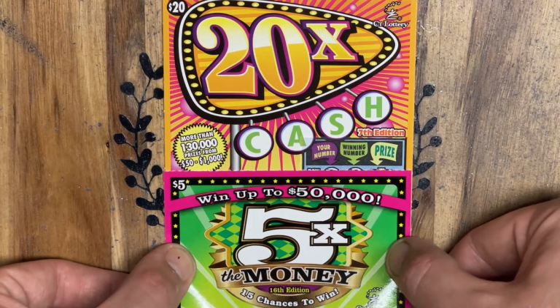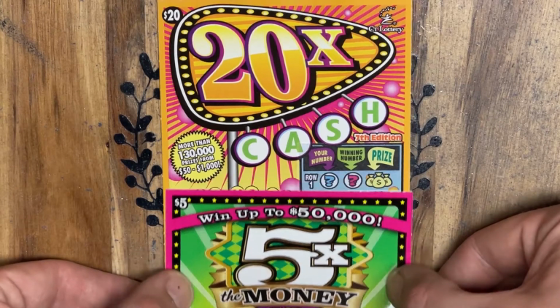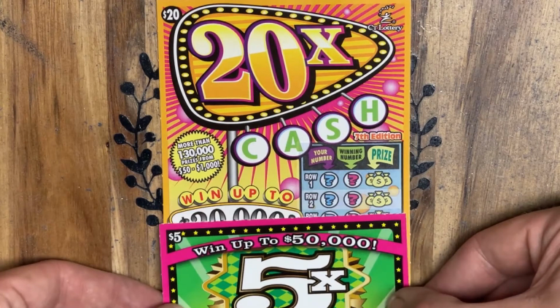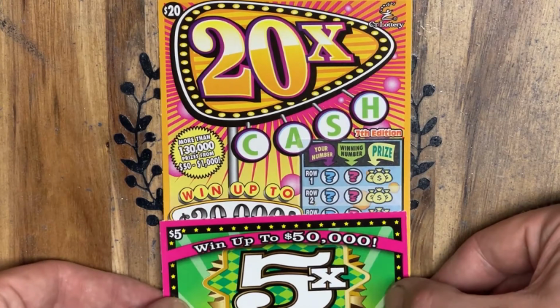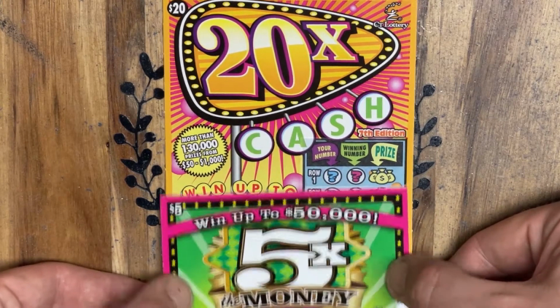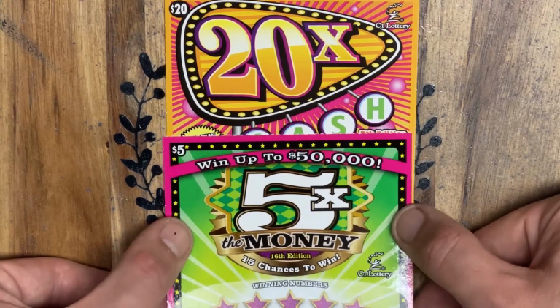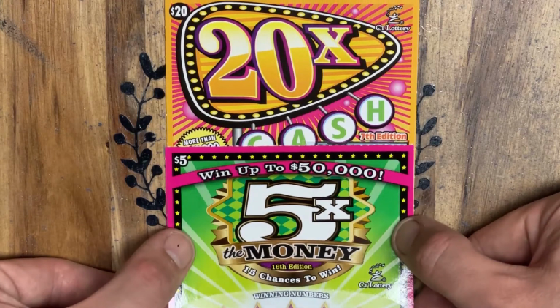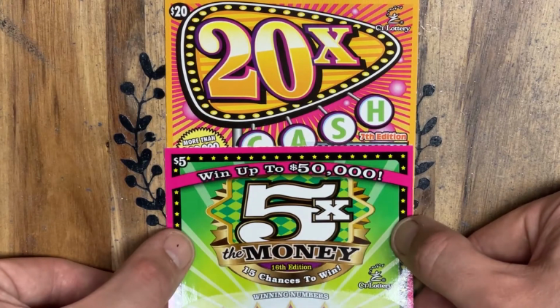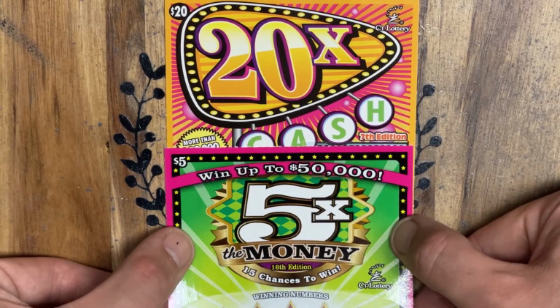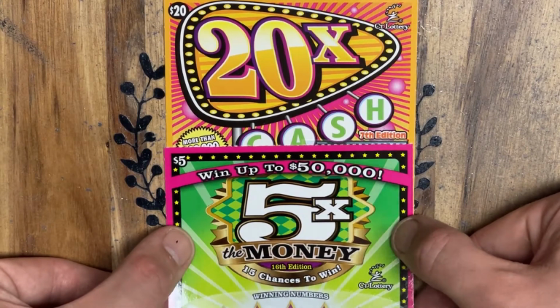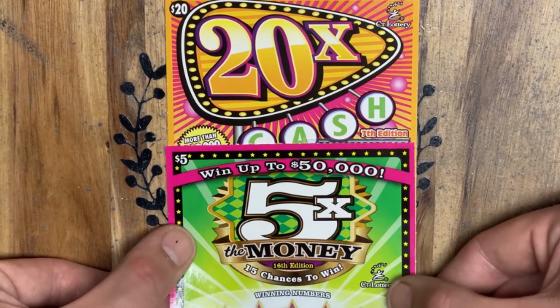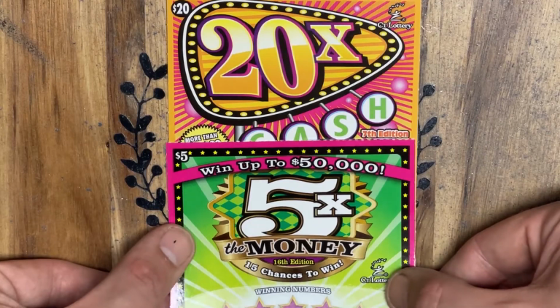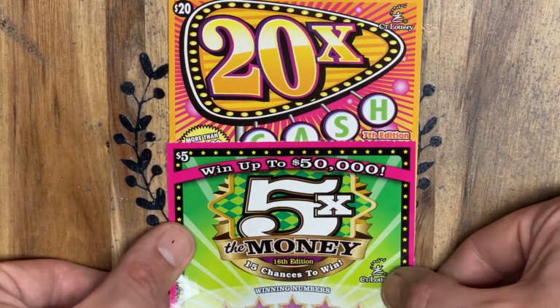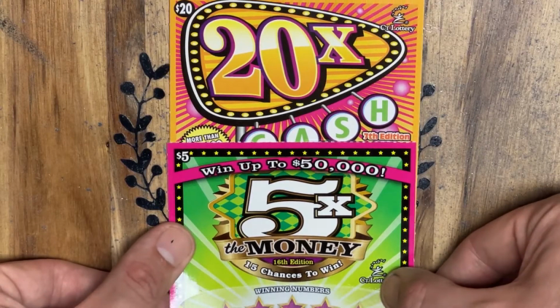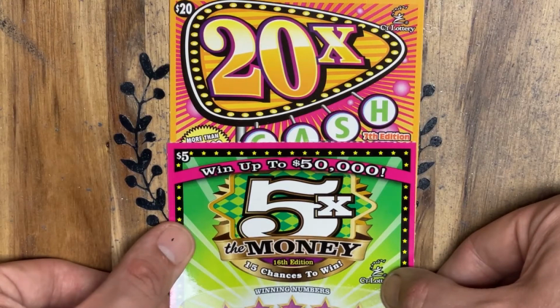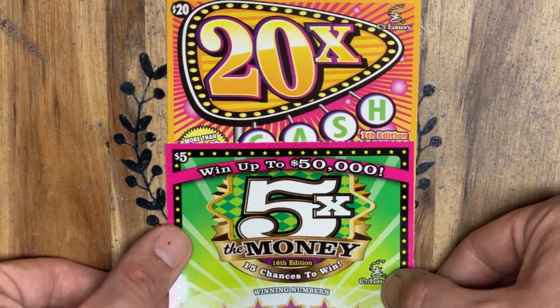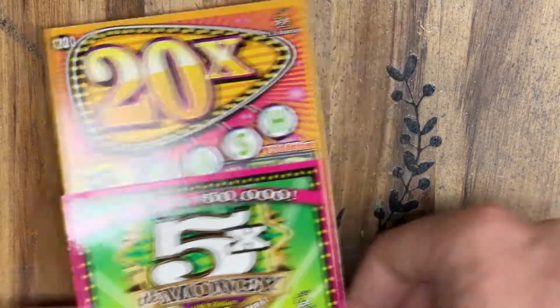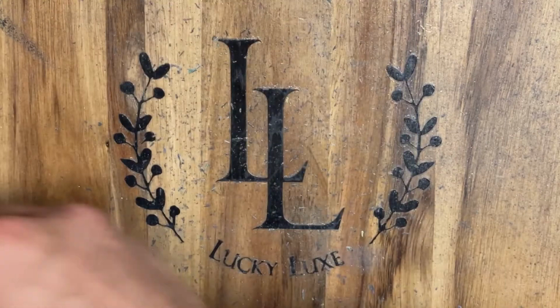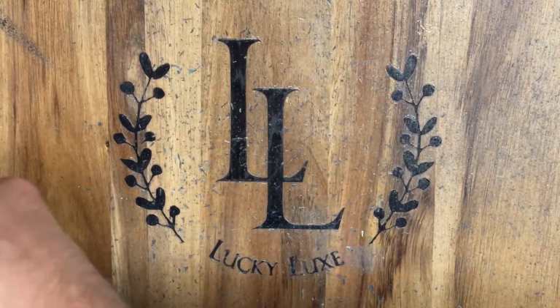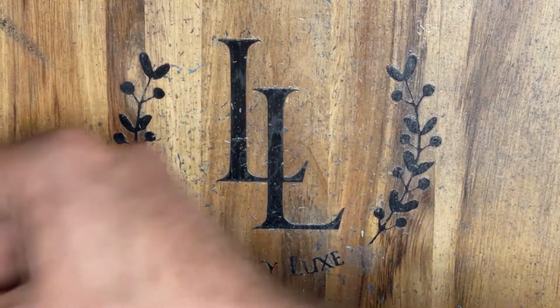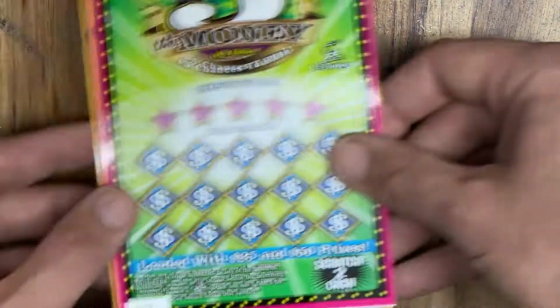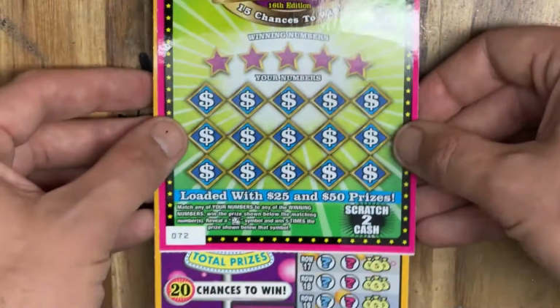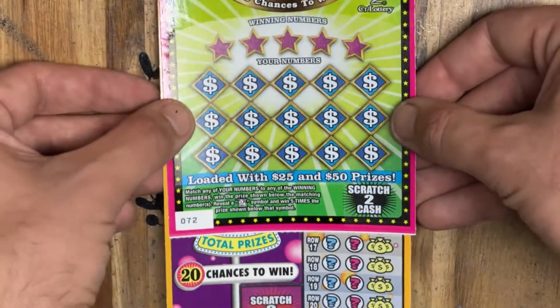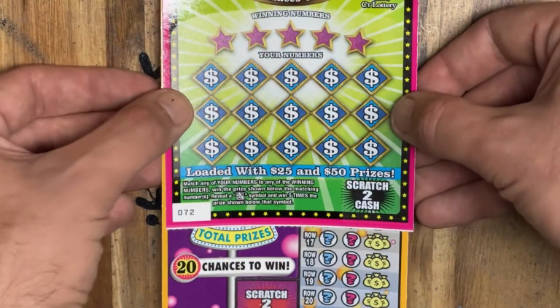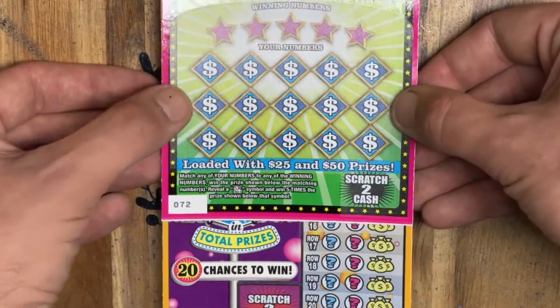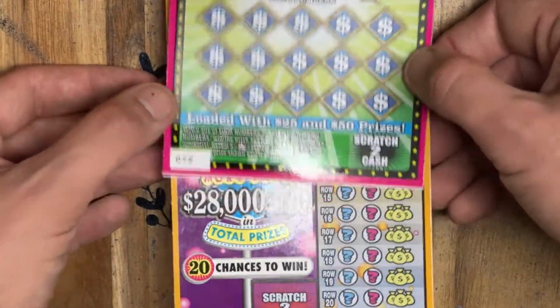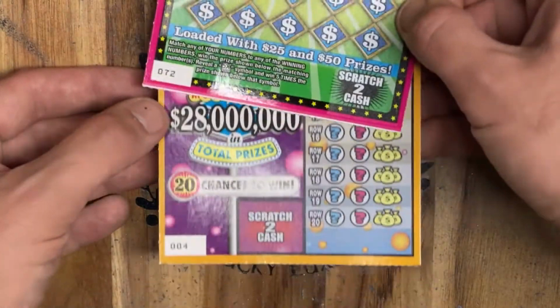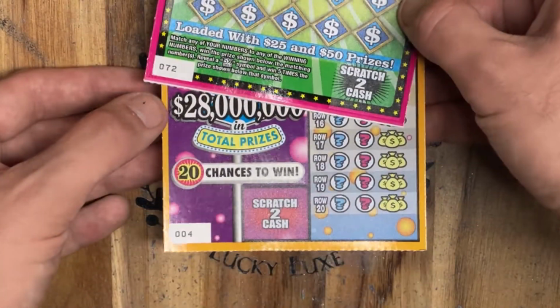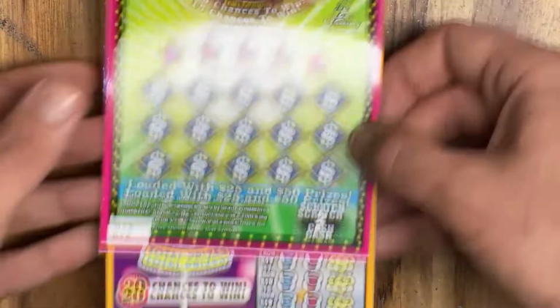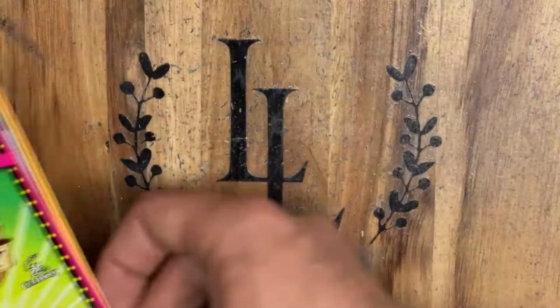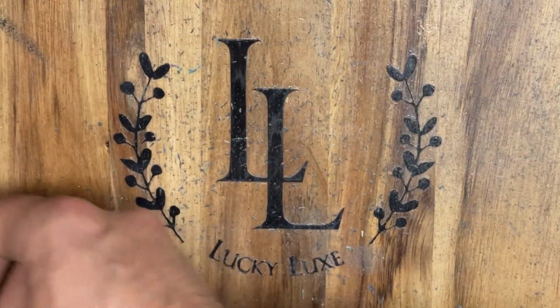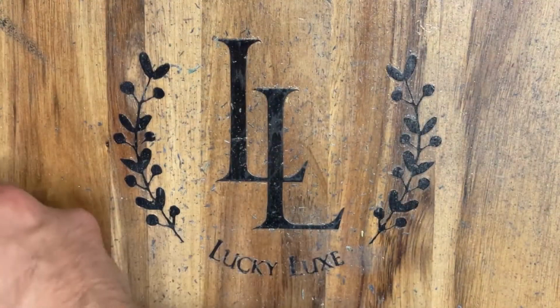These are both some staple tickets here in Connecticut. The 20X is on the 7th edition and the 5X is on the 15th edition. We got one of each ticket today — ticket 72 on the 5X and ticket number 4 on the 20X.